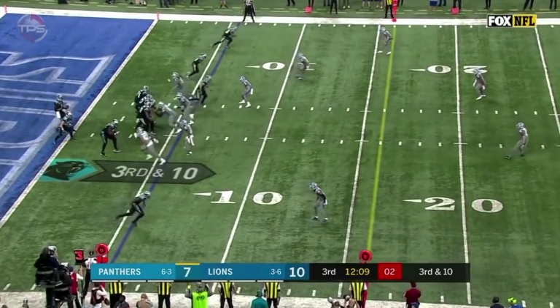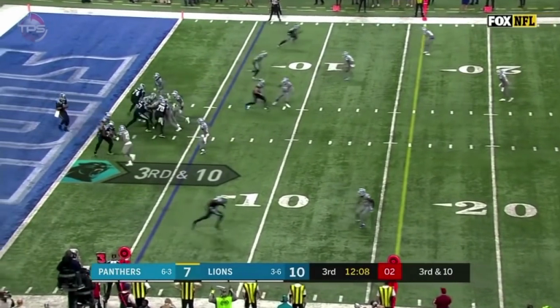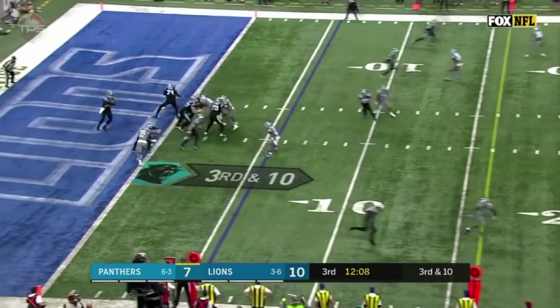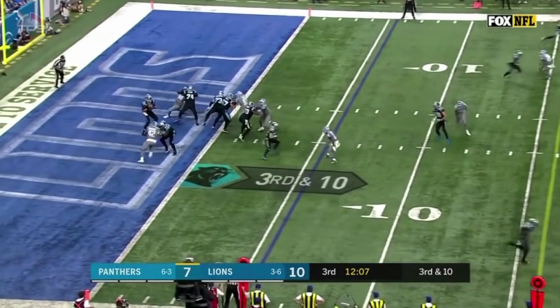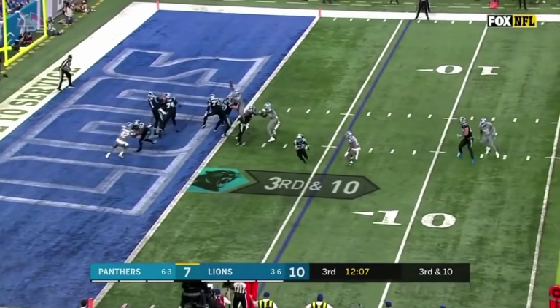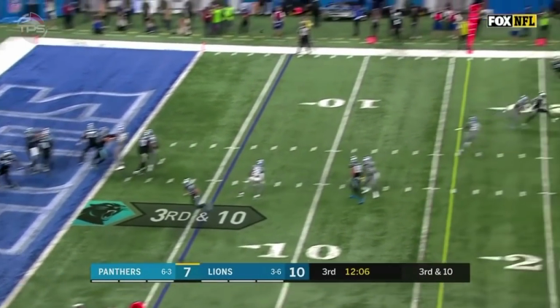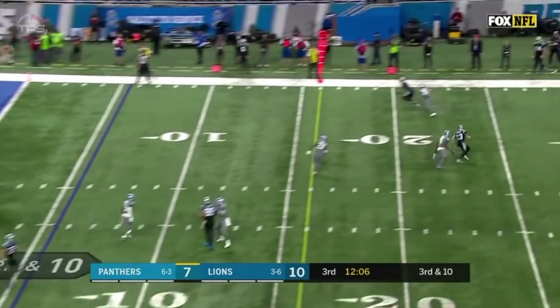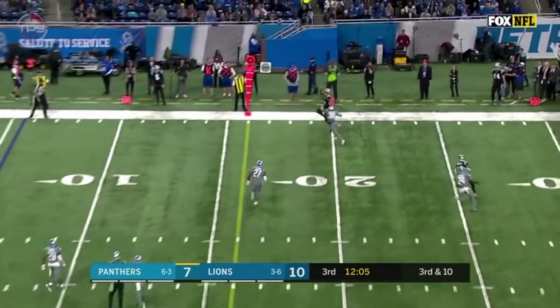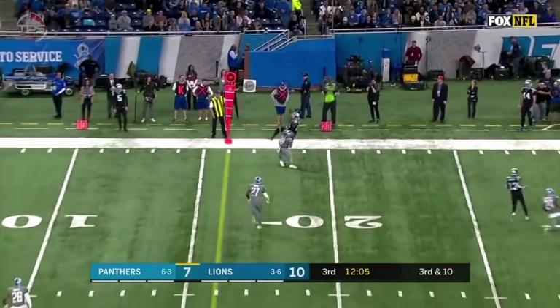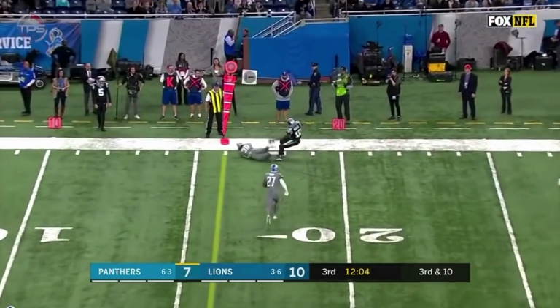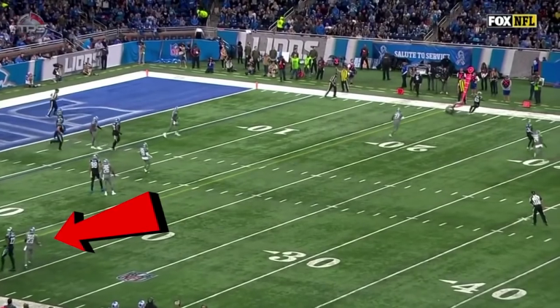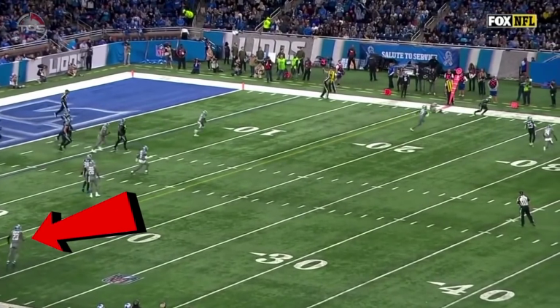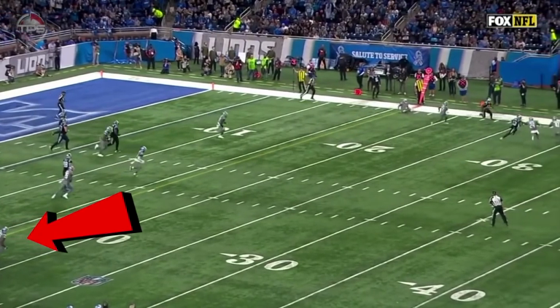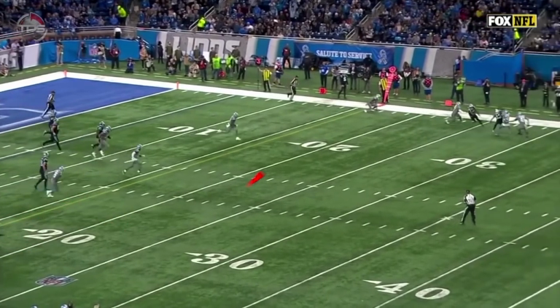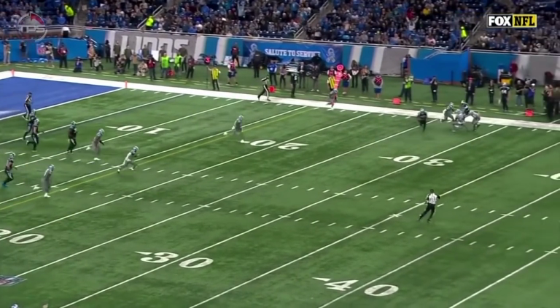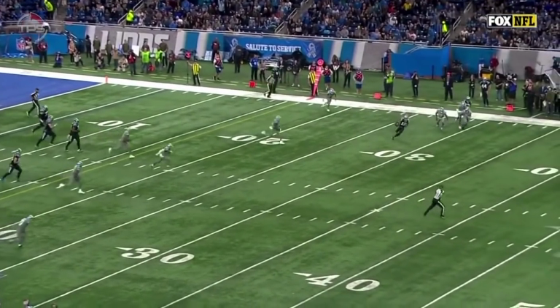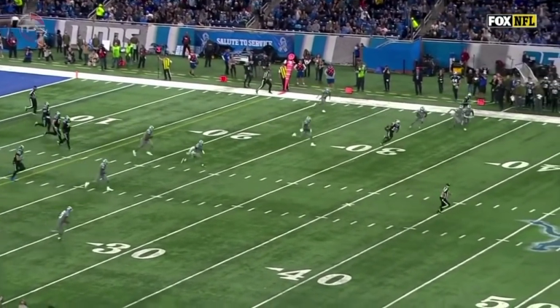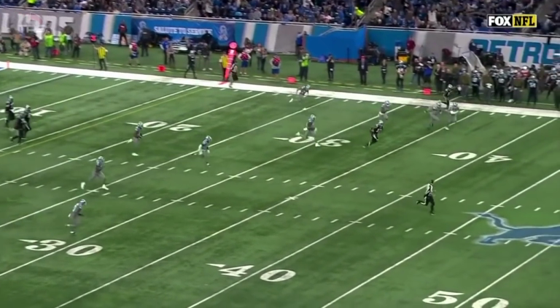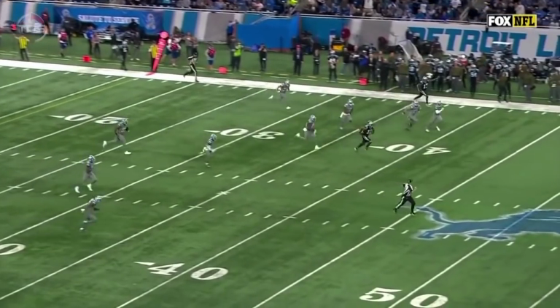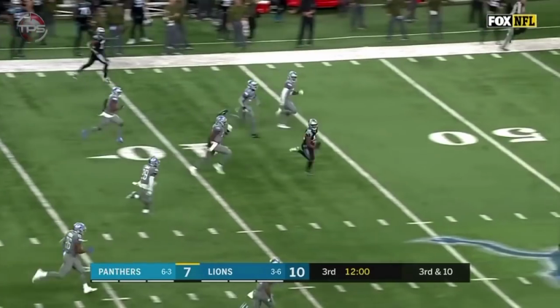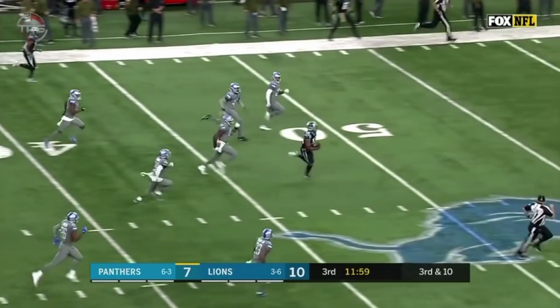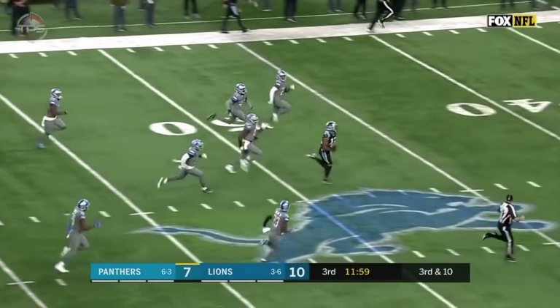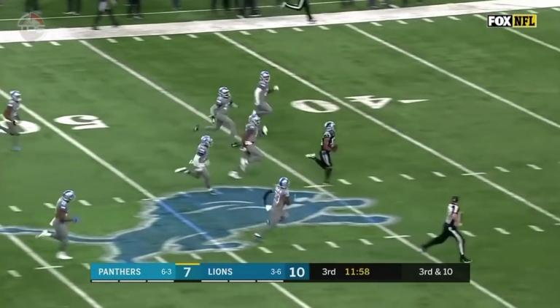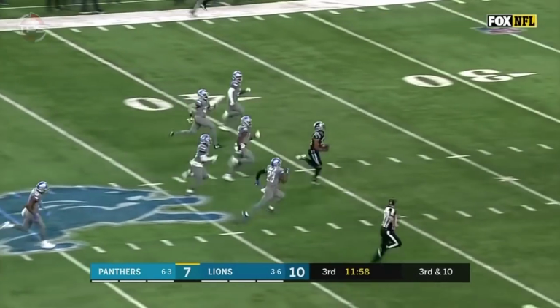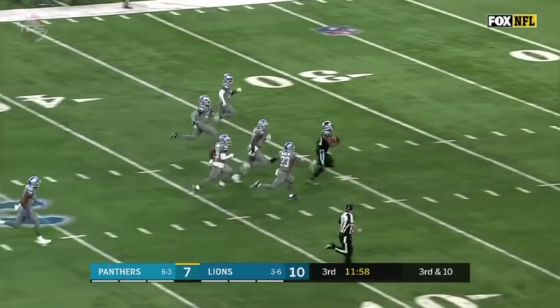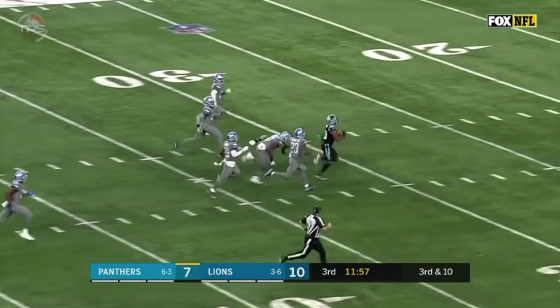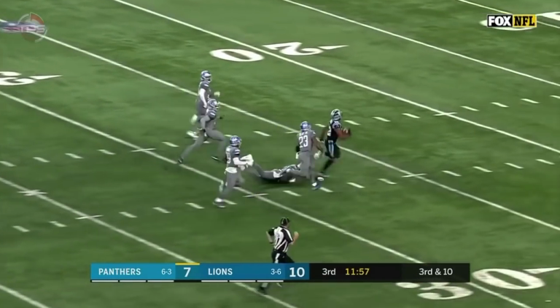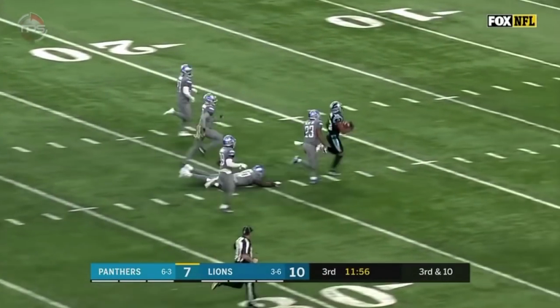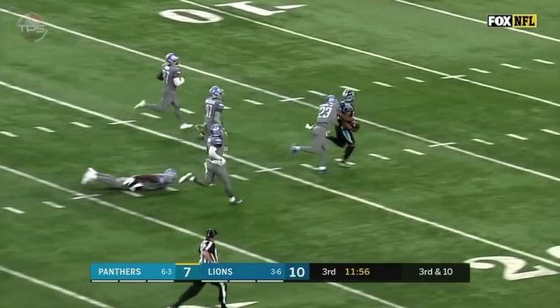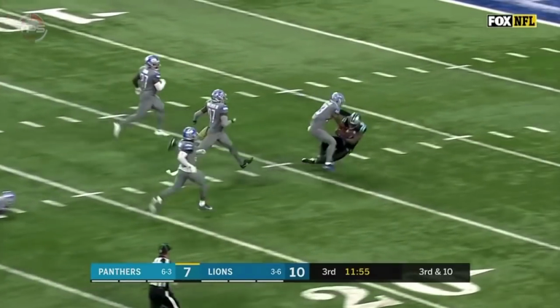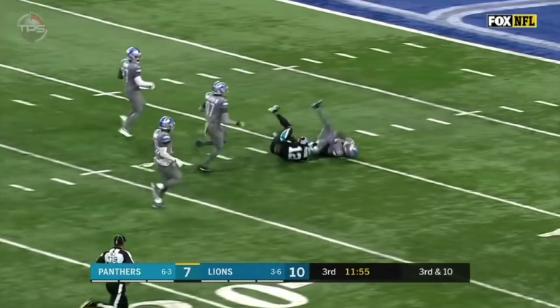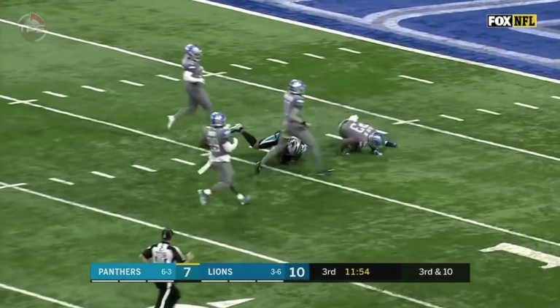Panthers must get to the 16-yard line. Newton throws to the outside, and the catch is made by D.J. Moore. Still going across midfield, inside the 40, the 30, and finally tackled.